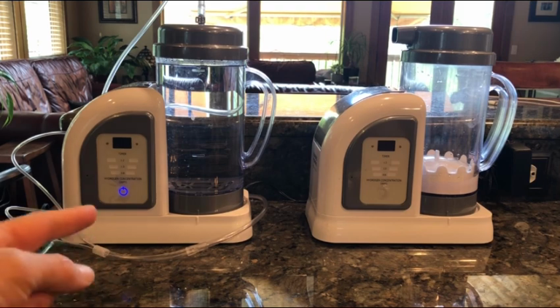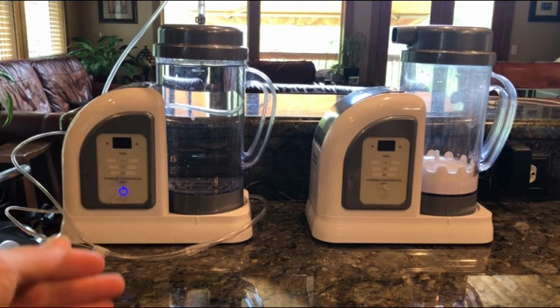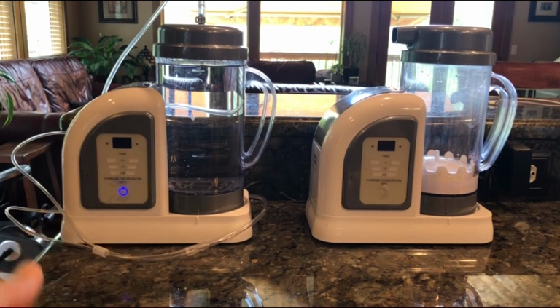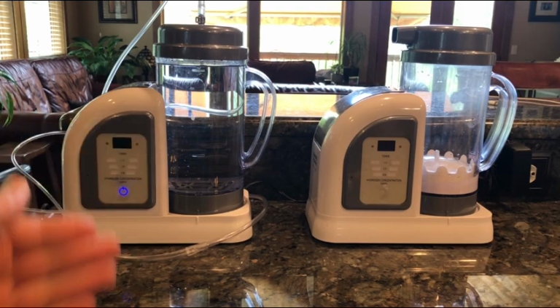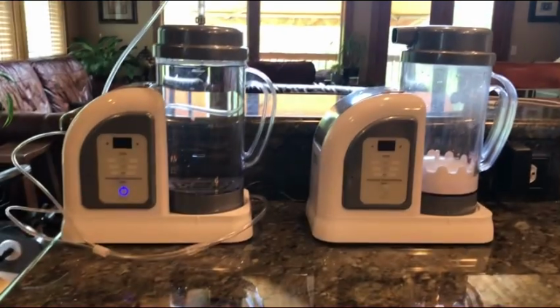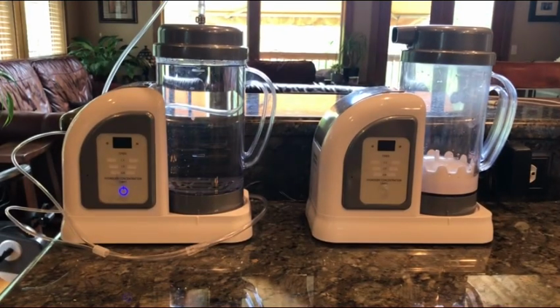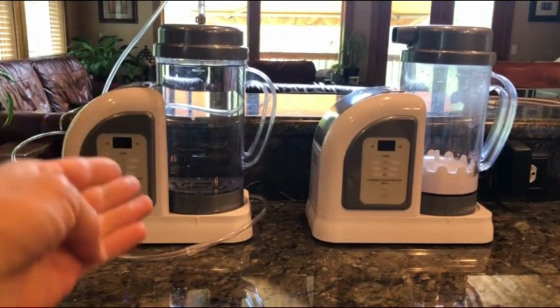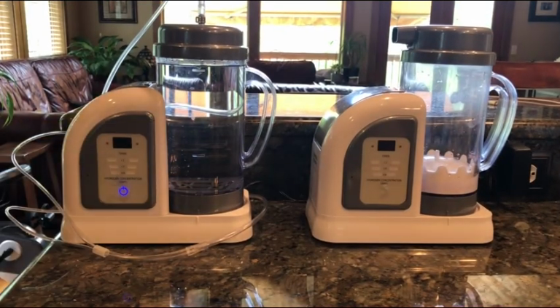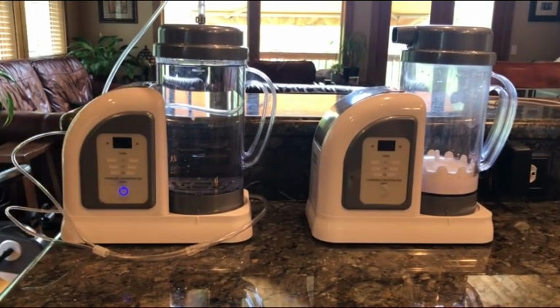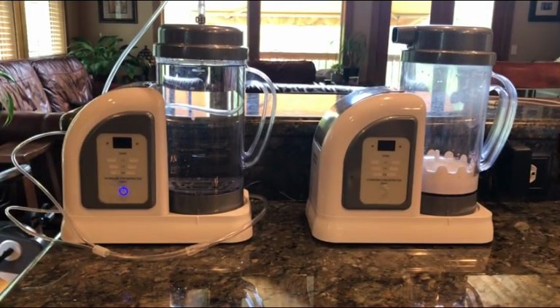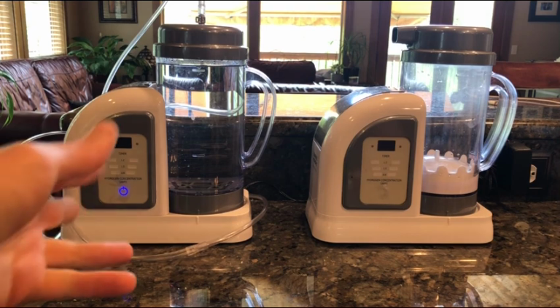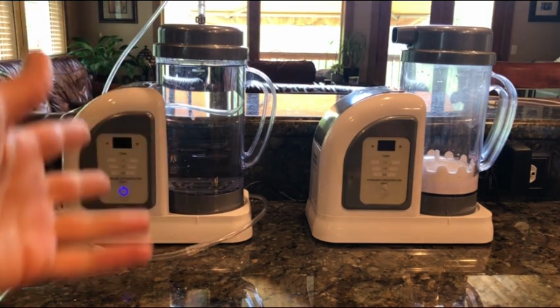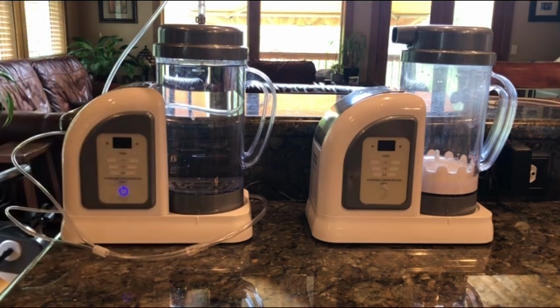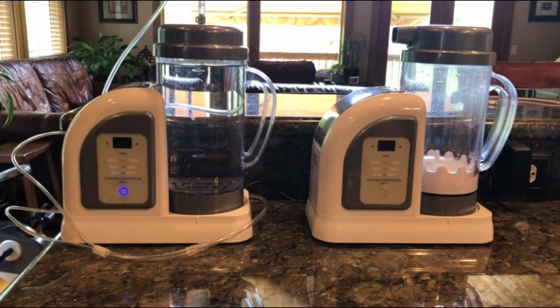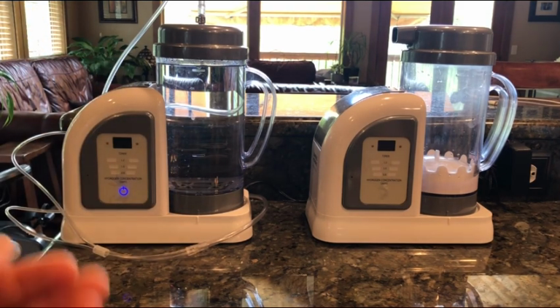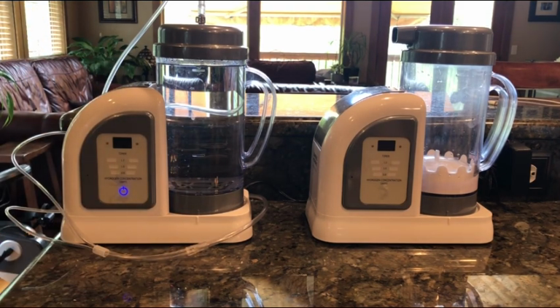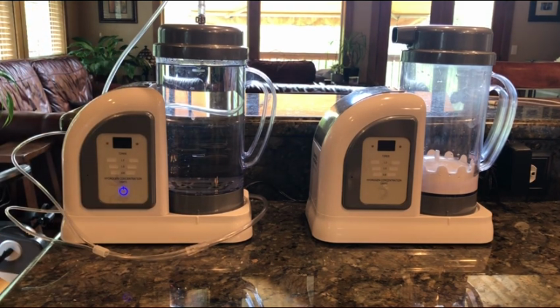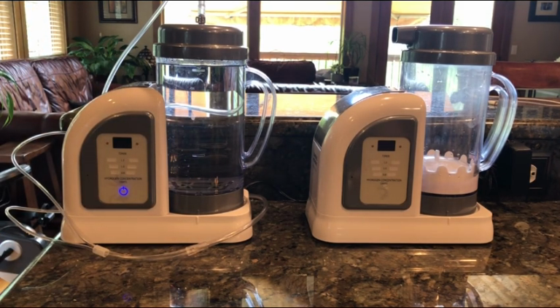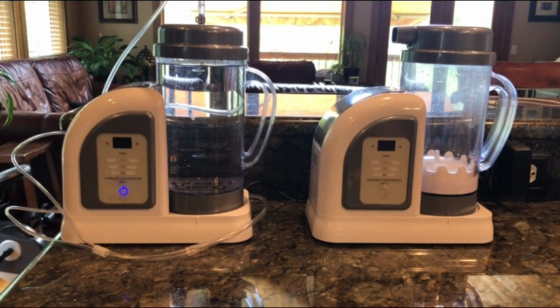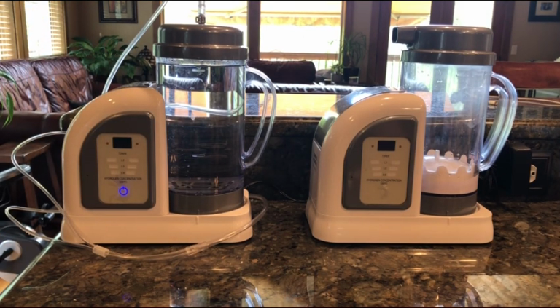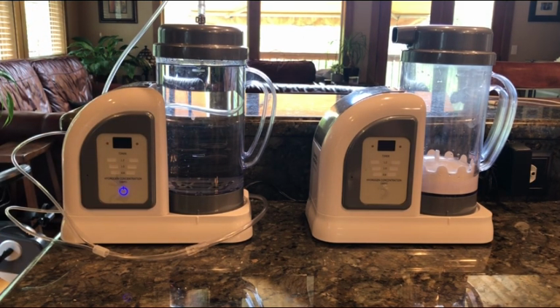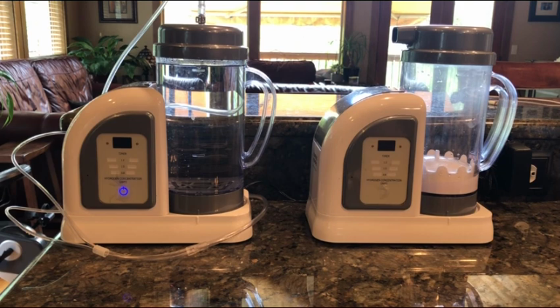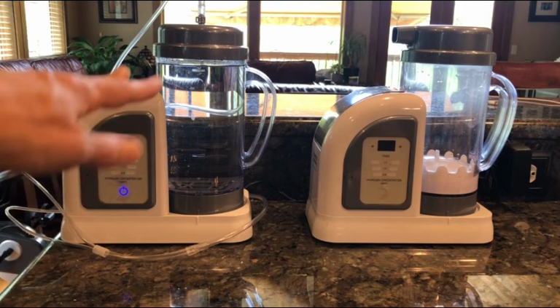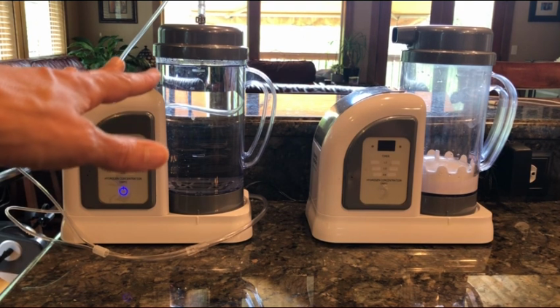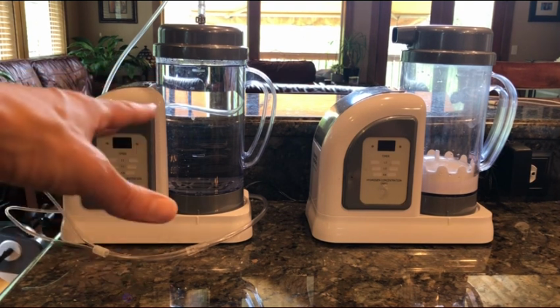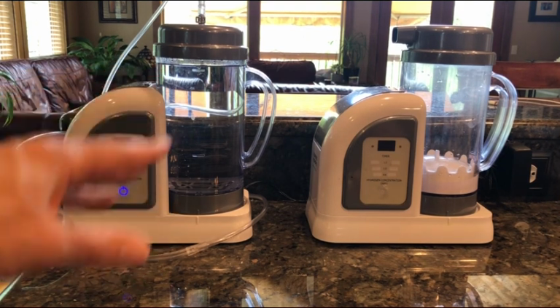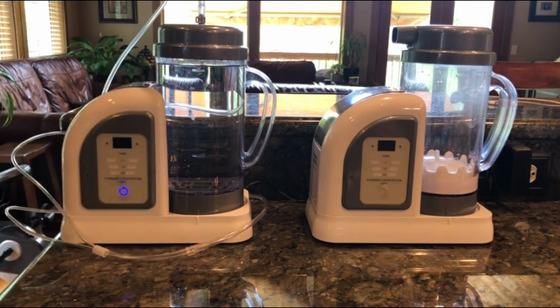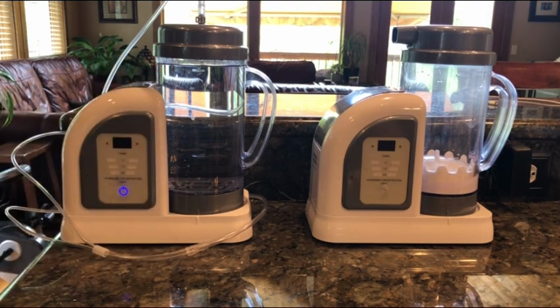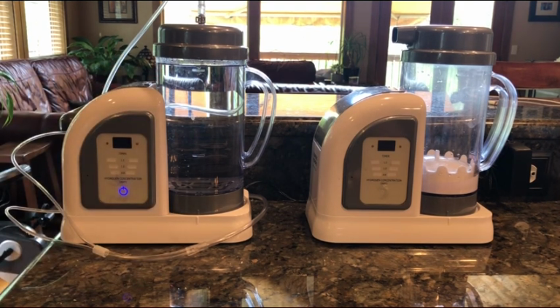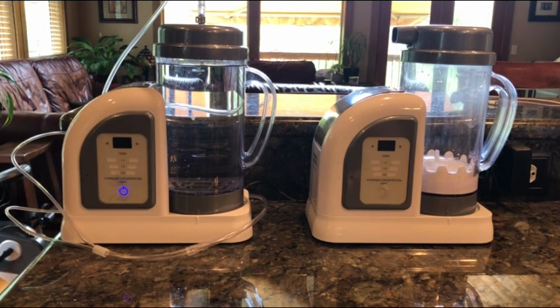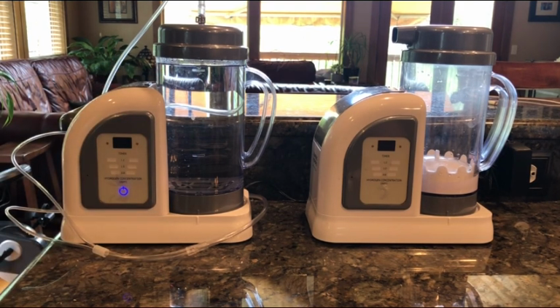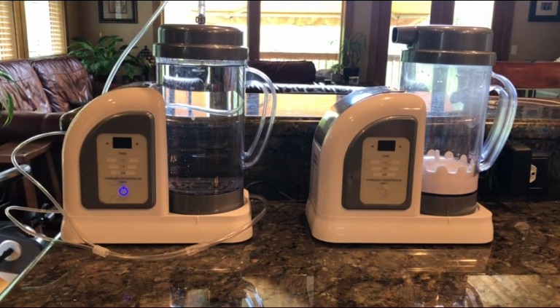The very first thing I always tell people is drink the hydrogen water before you do the hydrogen gas inhalation, or even drink it while you're doing the hydrogen gas. That's going to enhance it. In order to enhance the Lourdes Hydrofix Premium Edition and the amount of hydrogen gas that you're actually going to be getting, this is what I would suggest.